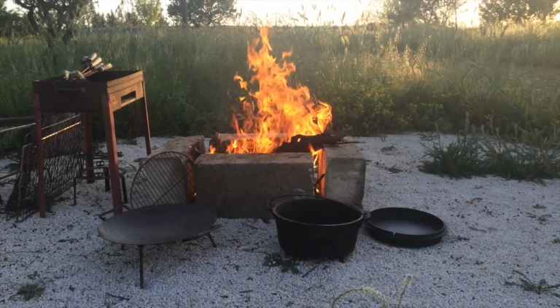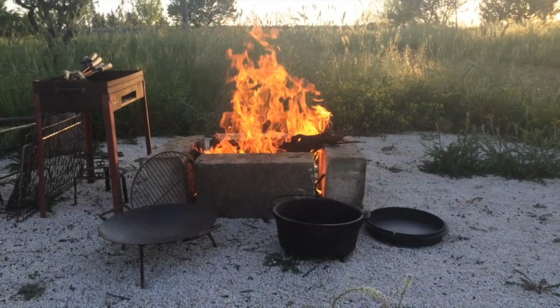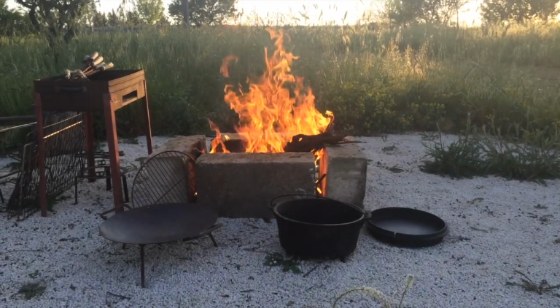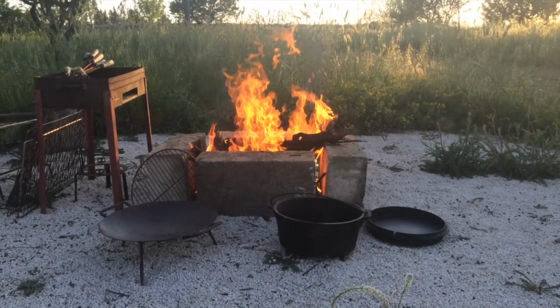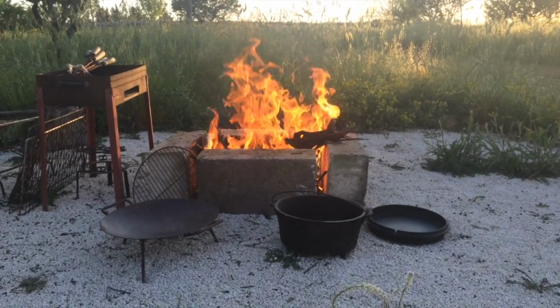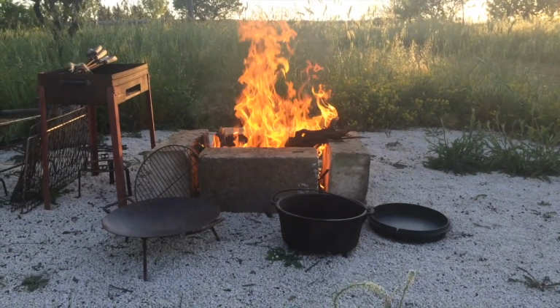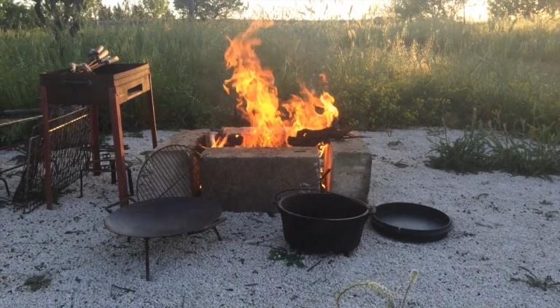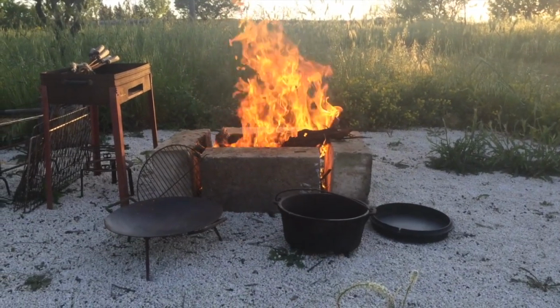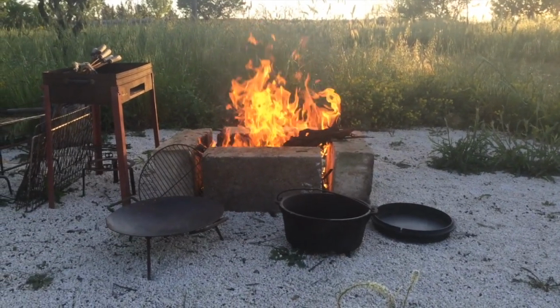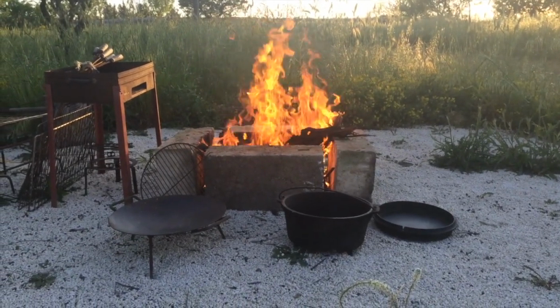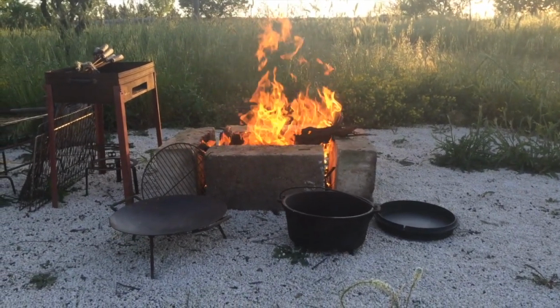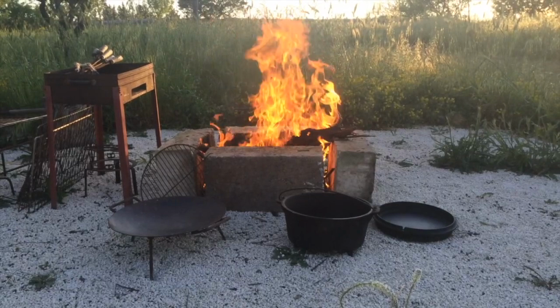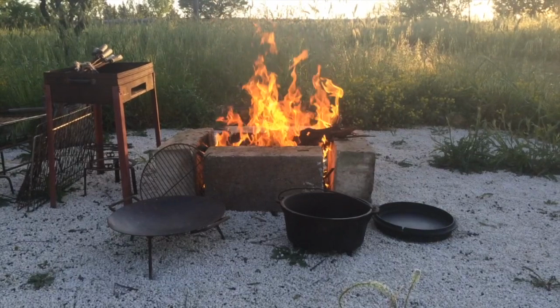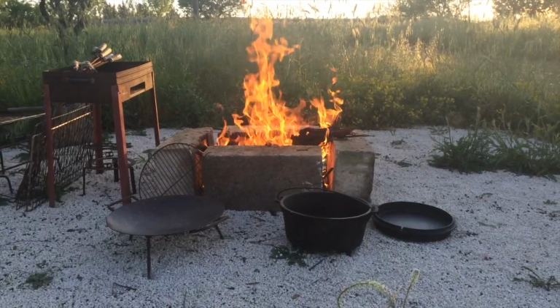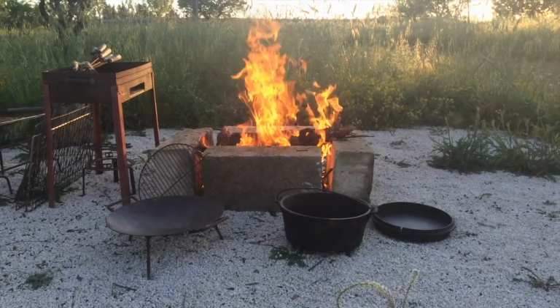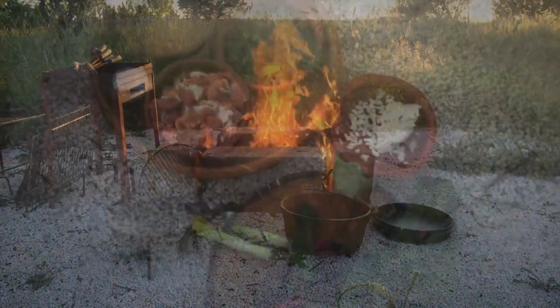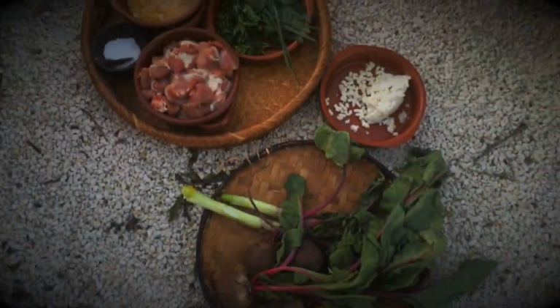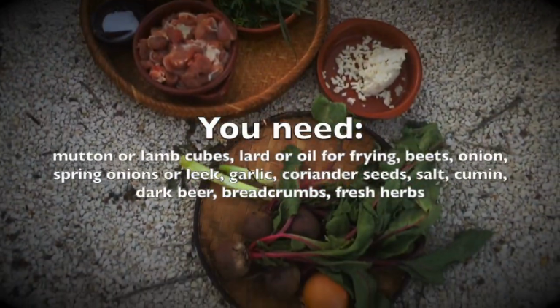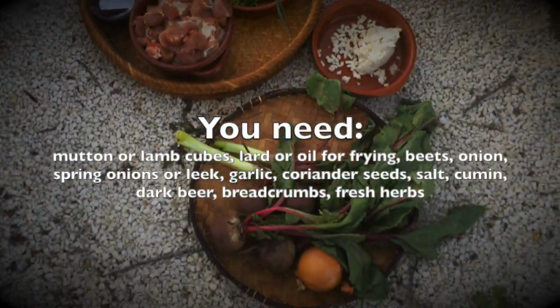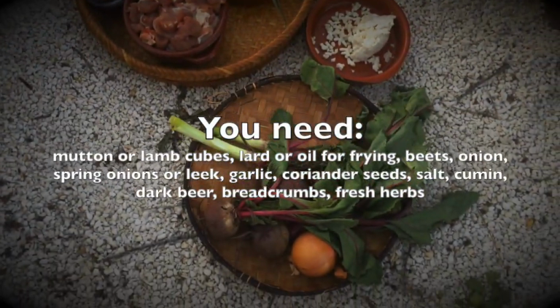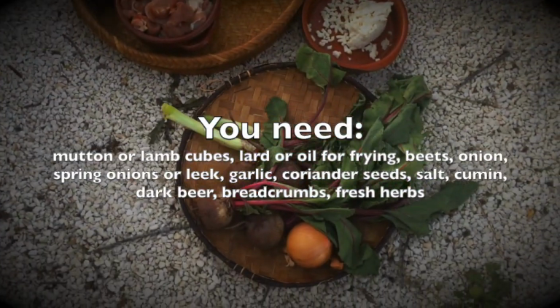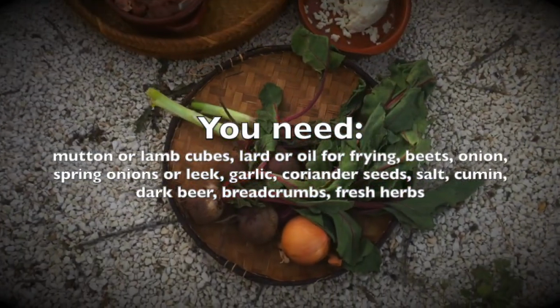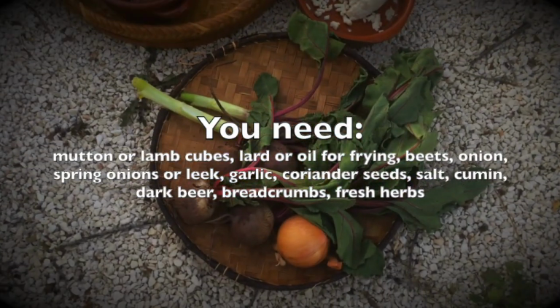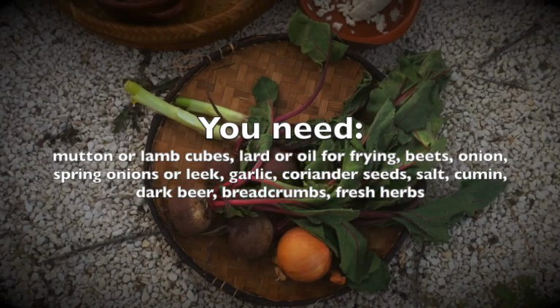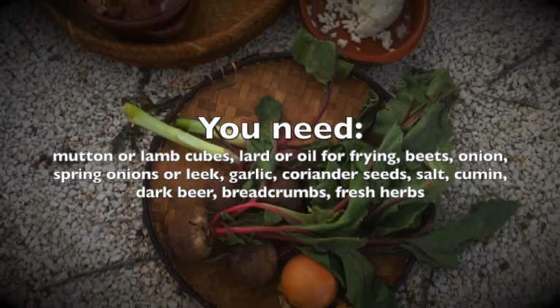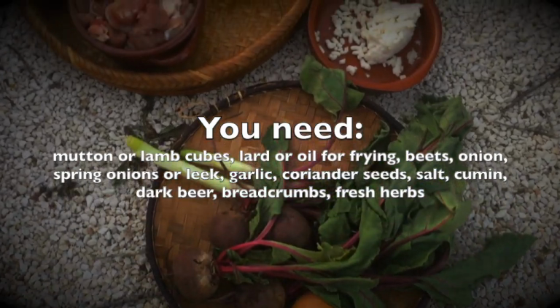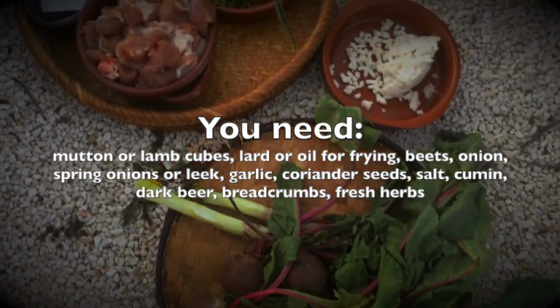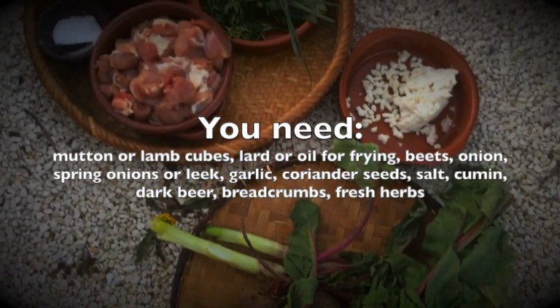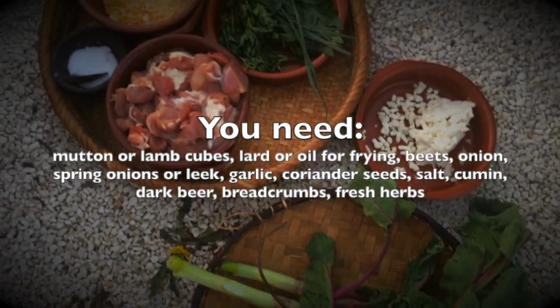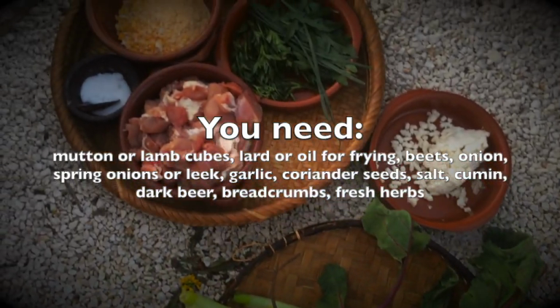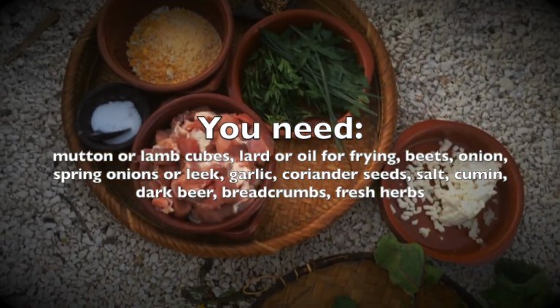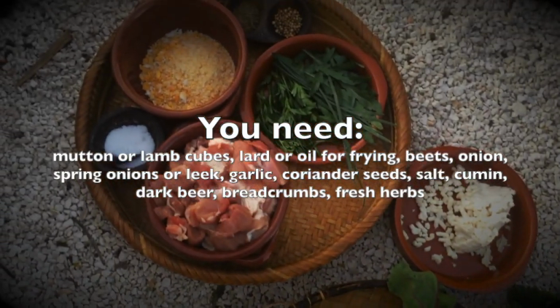Welcome to my historical recipes! Today I decided to cook outside on the open fire, and the menu is Babylonian beer stew with lamb and beet roots, accompanied by fresh flatbread and beer.